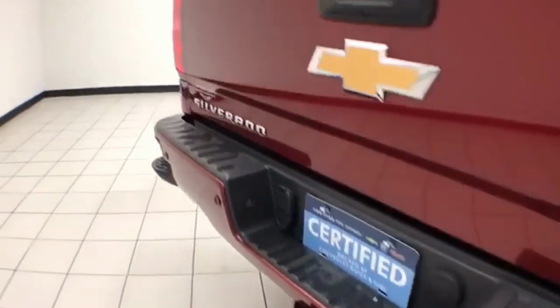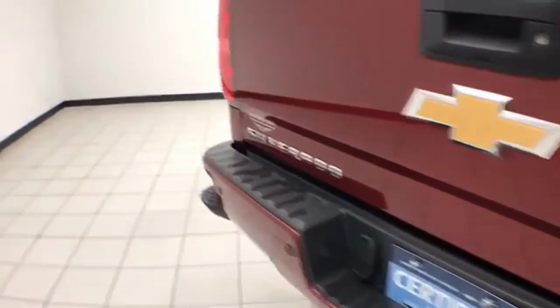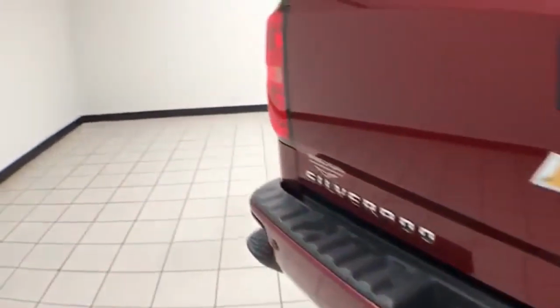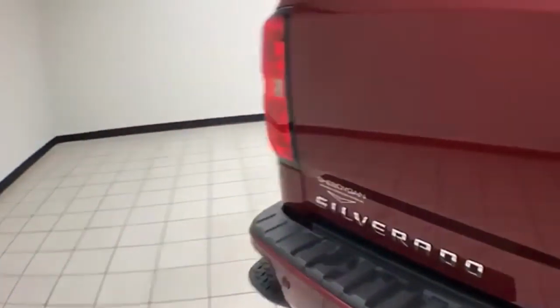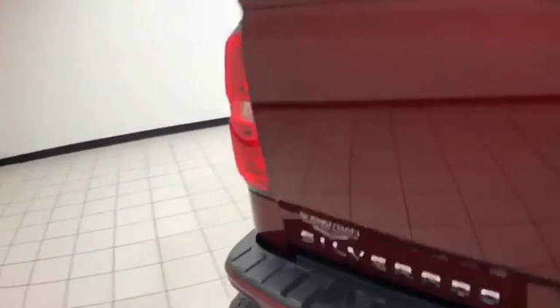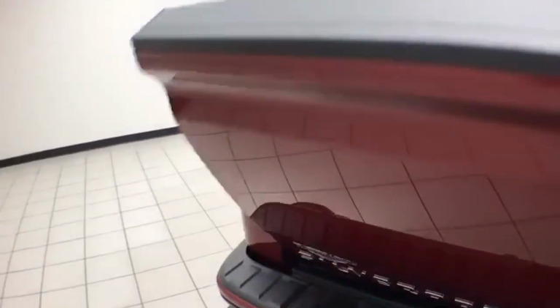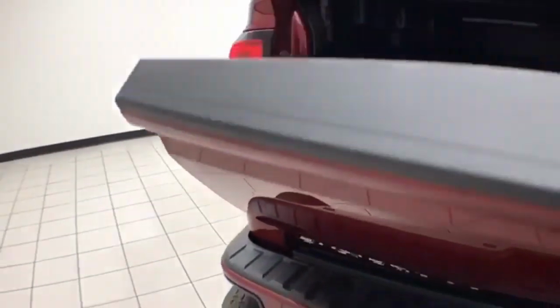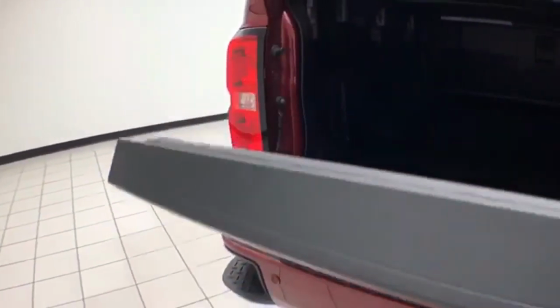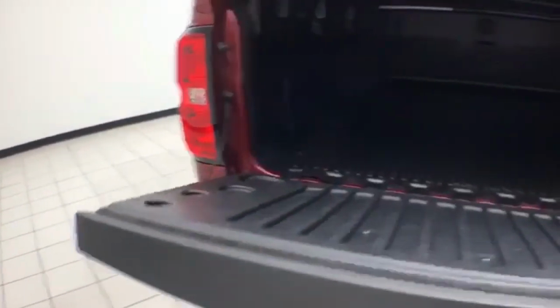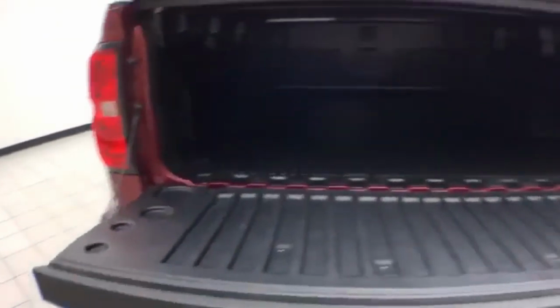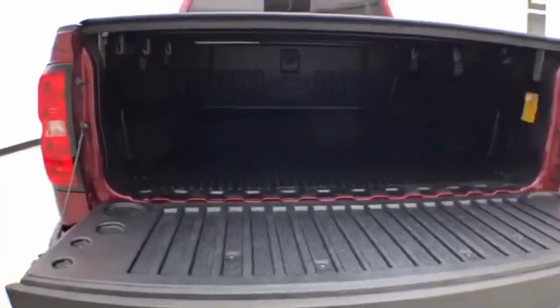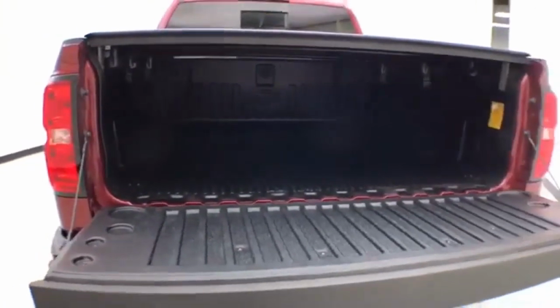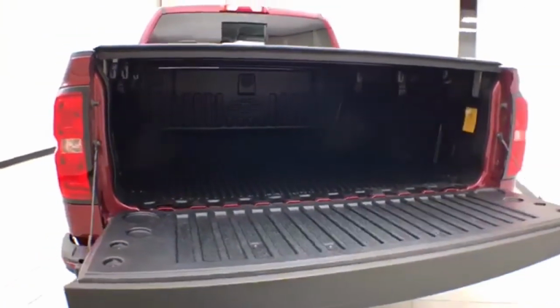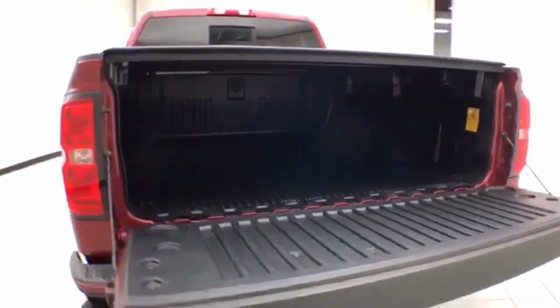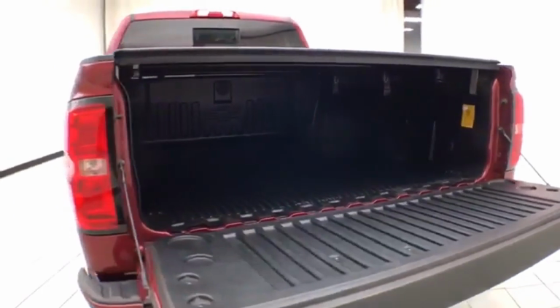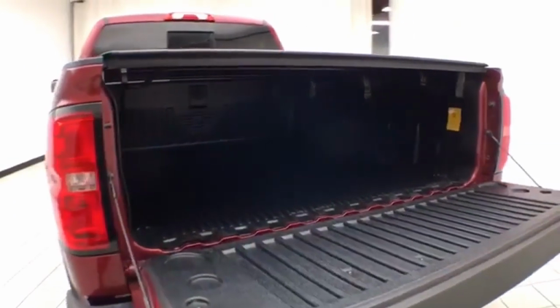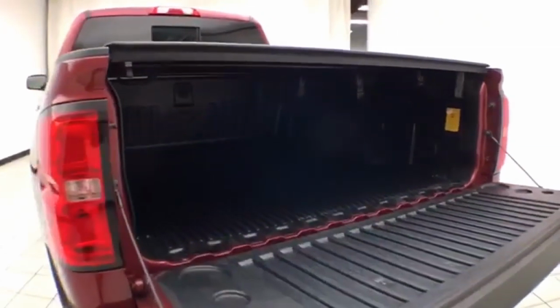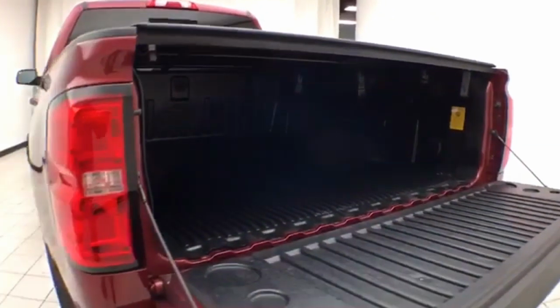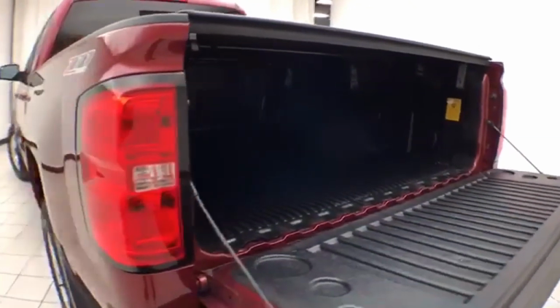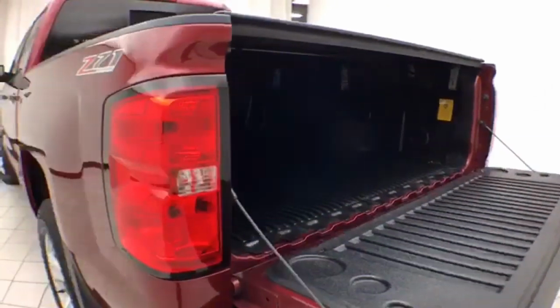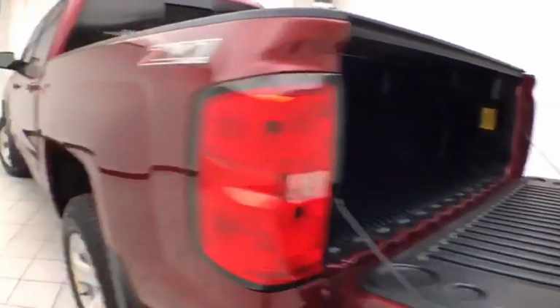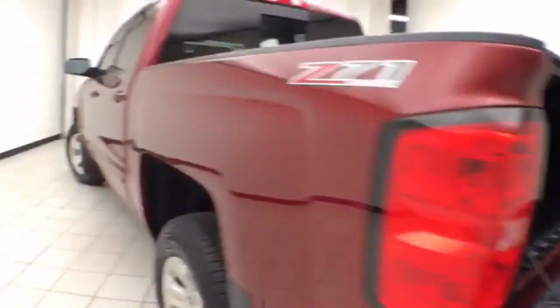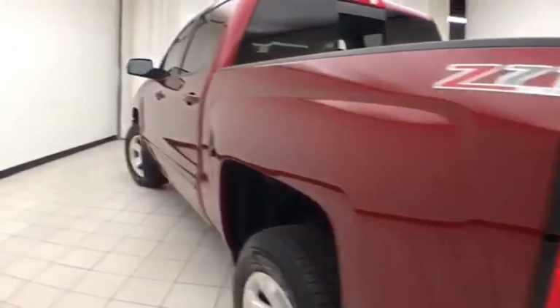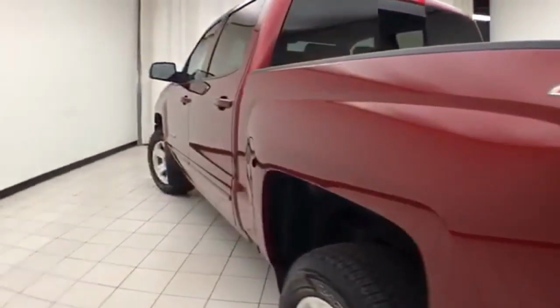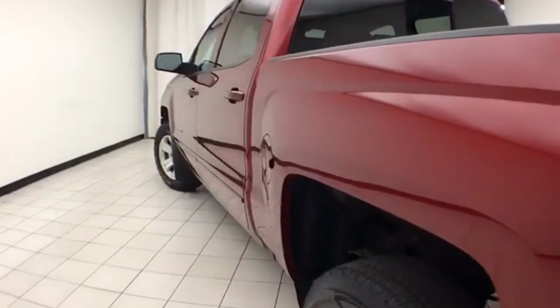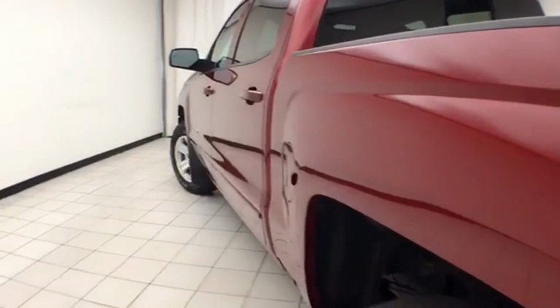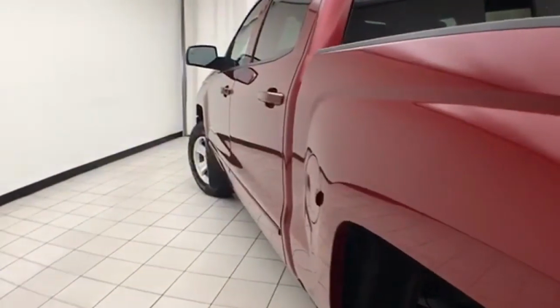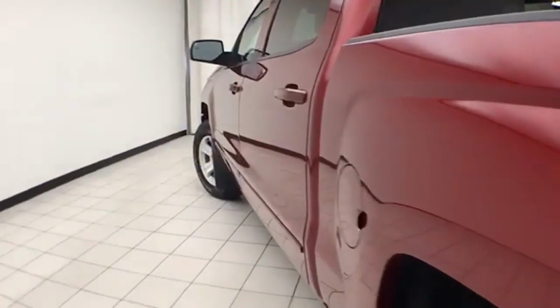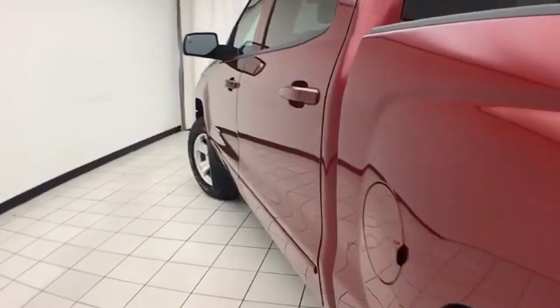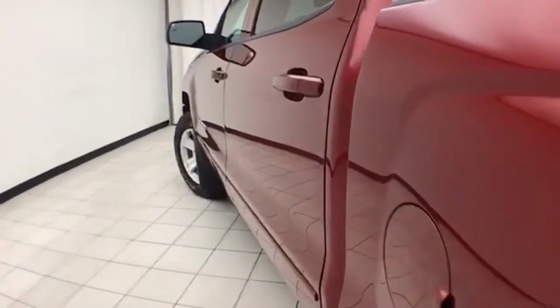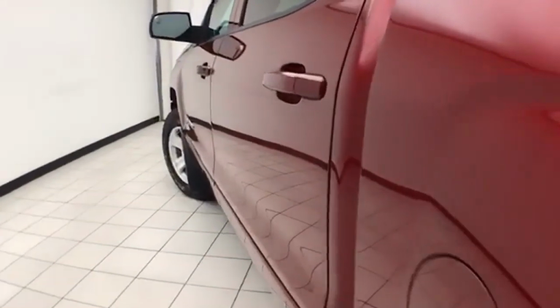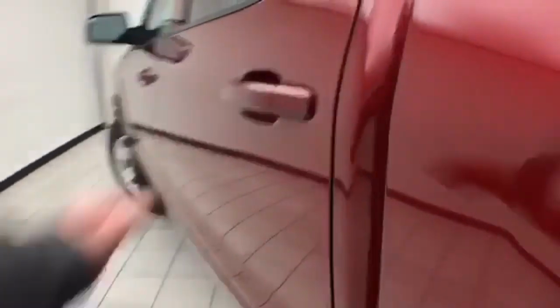The trailering package means that backup camera is perfect for hooking up a trailer without any assistance. It also features an easy-lift tailgate and a drop-in bed liner for protection as well as easy cleaning. No dents or dings in the body.